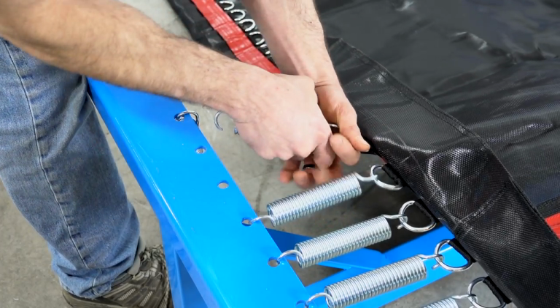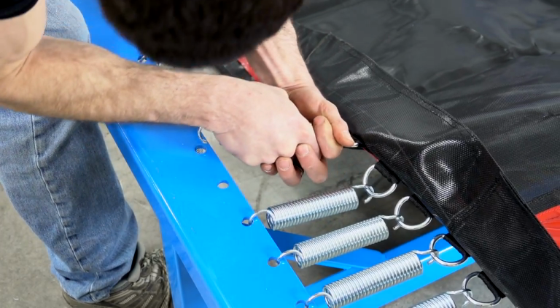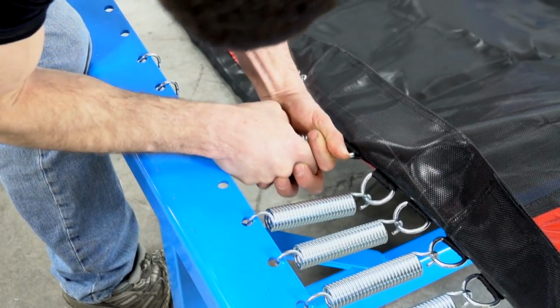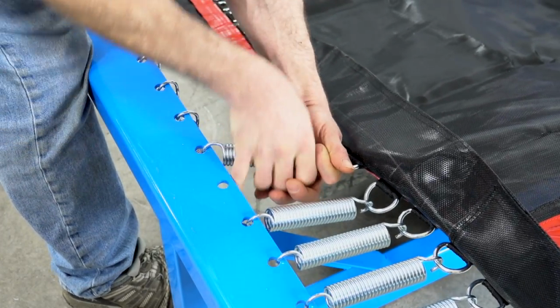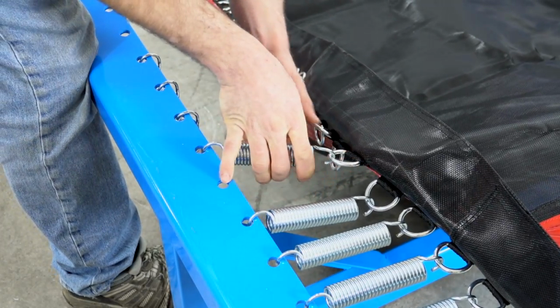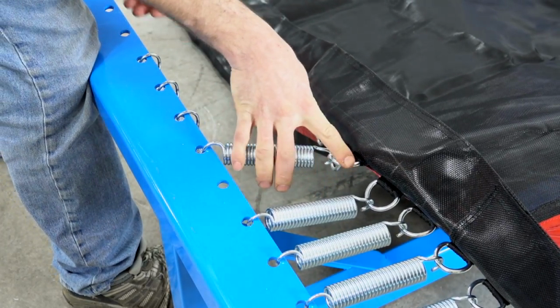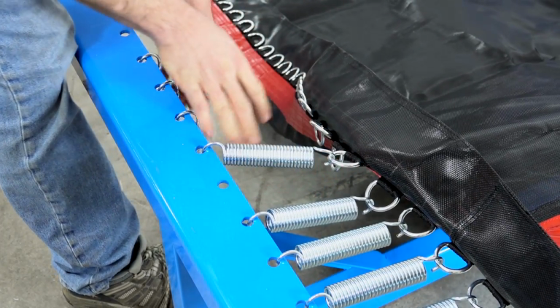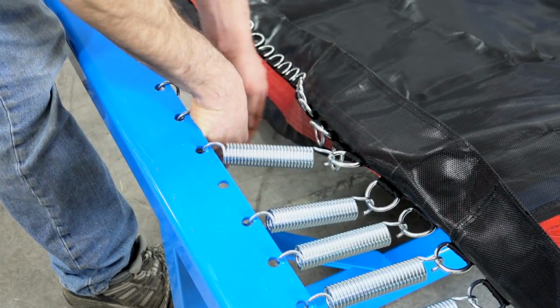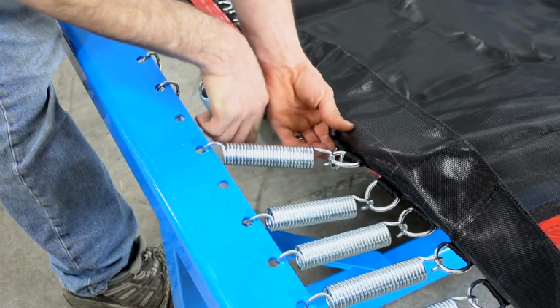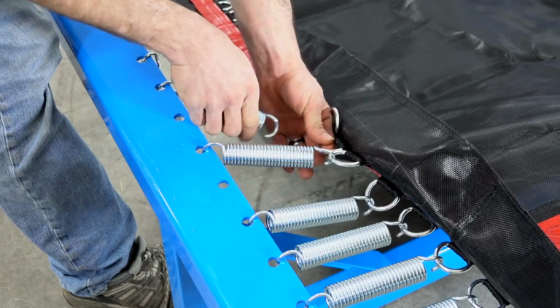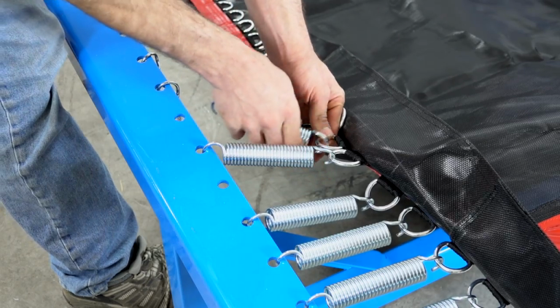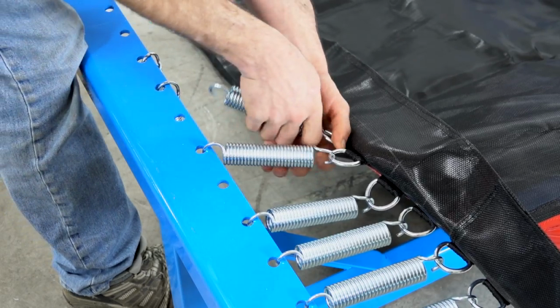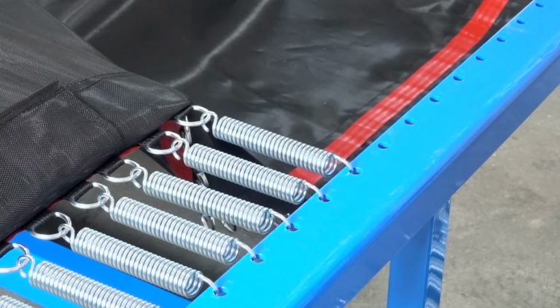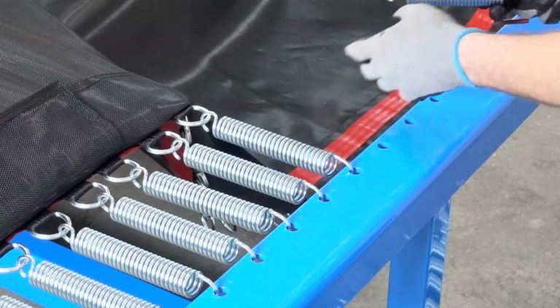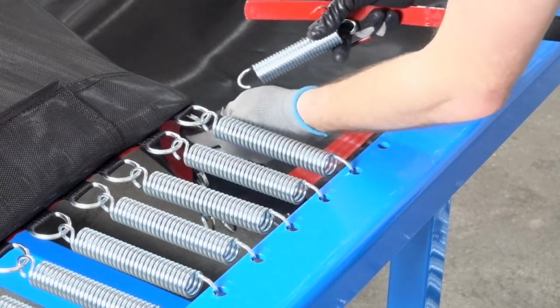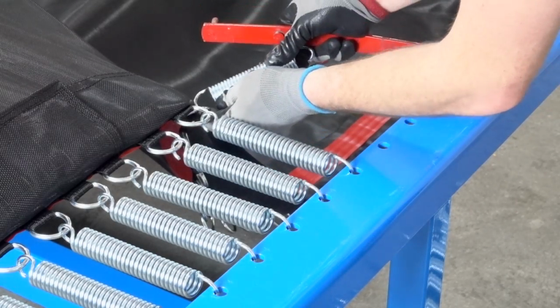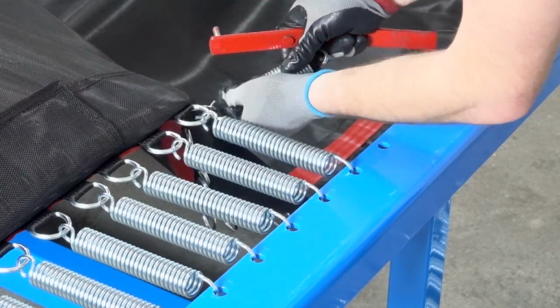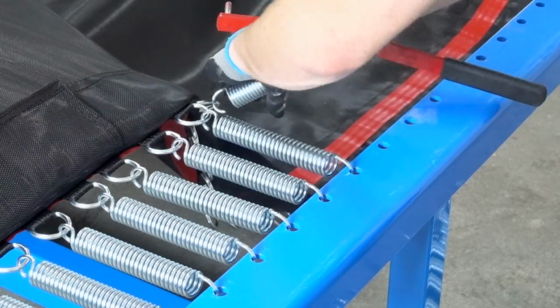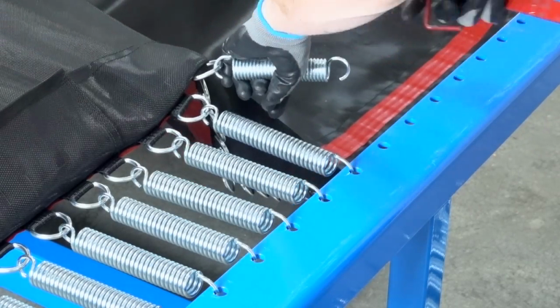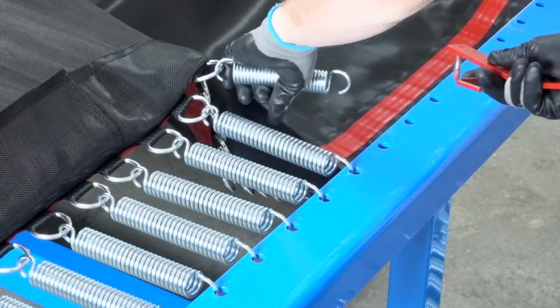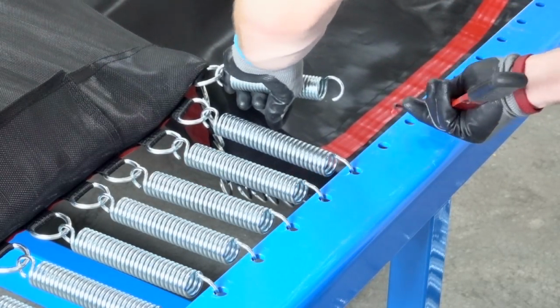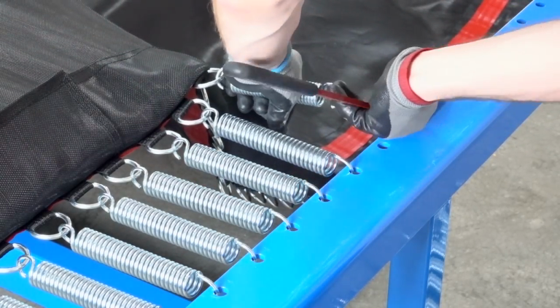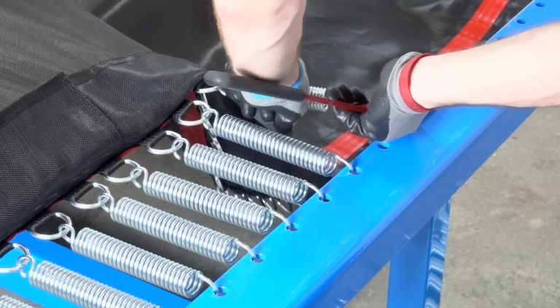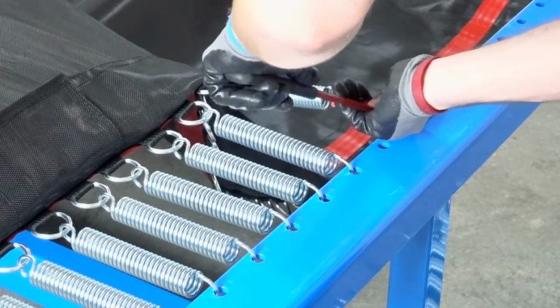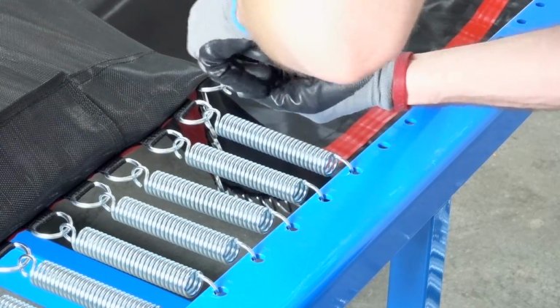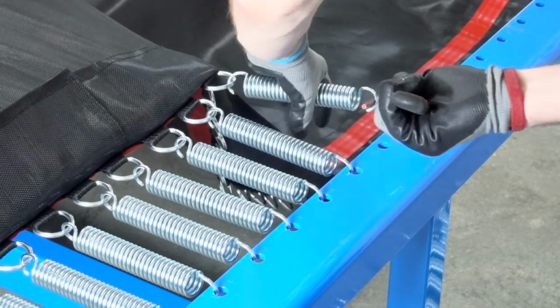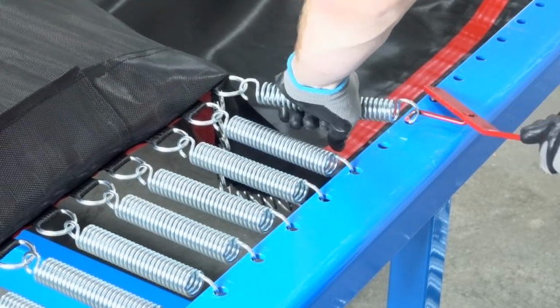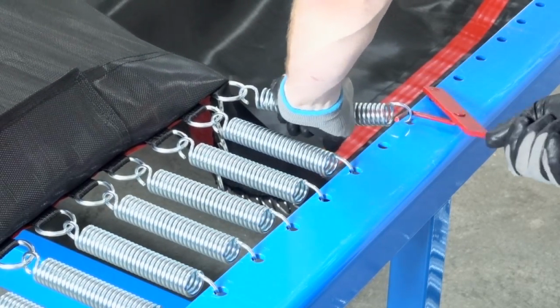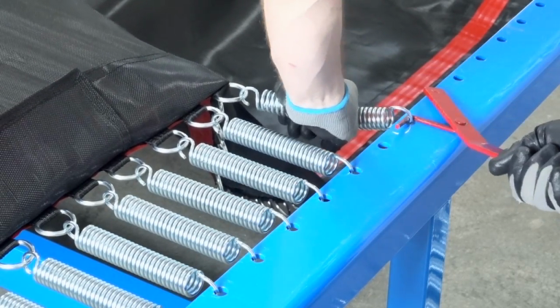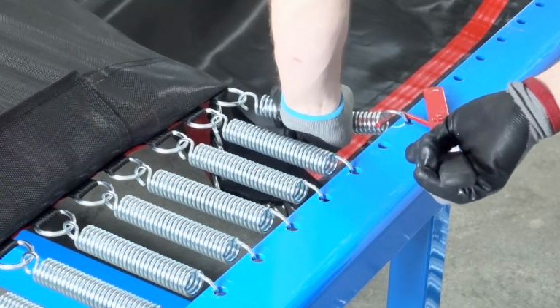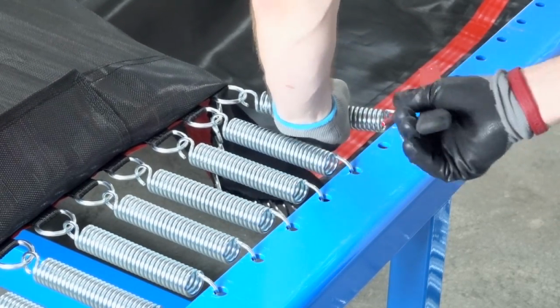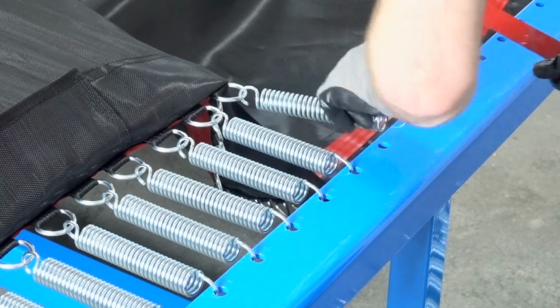If the bed begins to wrinkle, you can skip another frame hole where the wrinkle is and continue to spring the bed as before. If you skip a frame hole, make sure to skip the same frame hole on the opposite side to make a smooth, wrinkle-free bed.